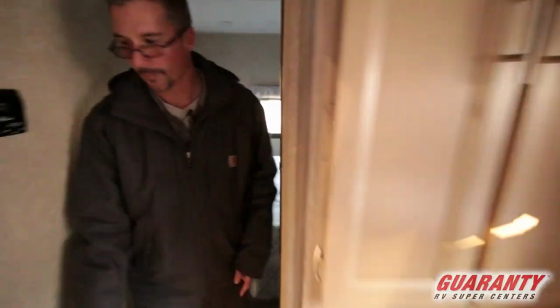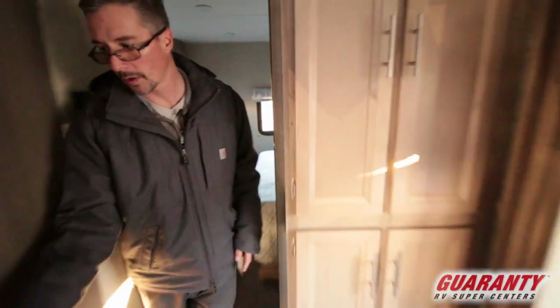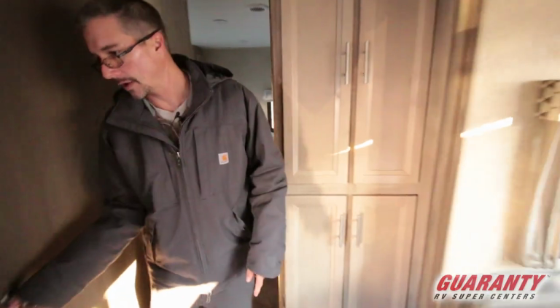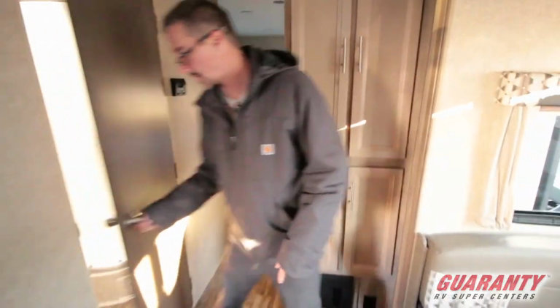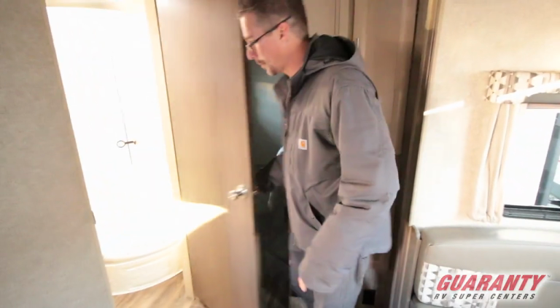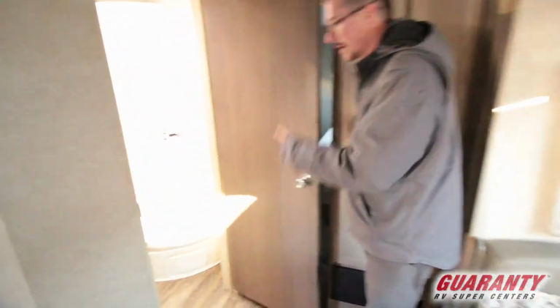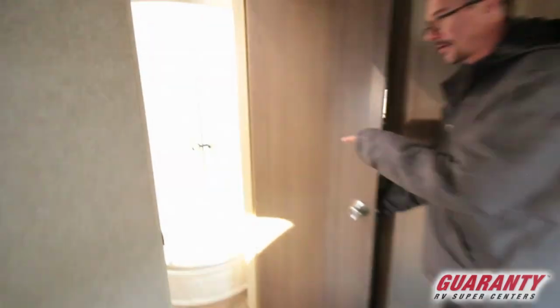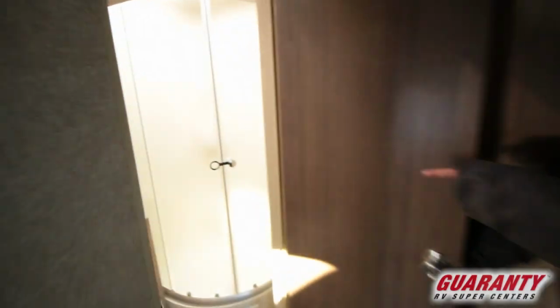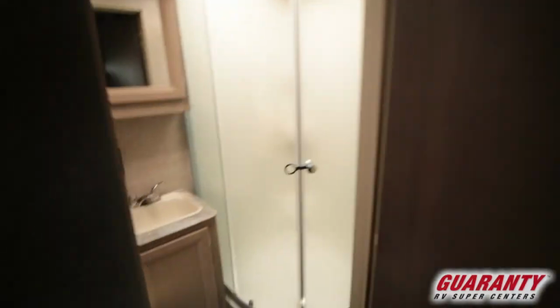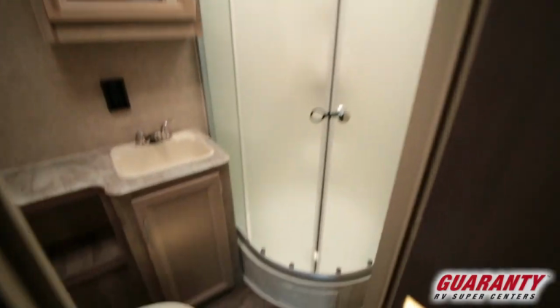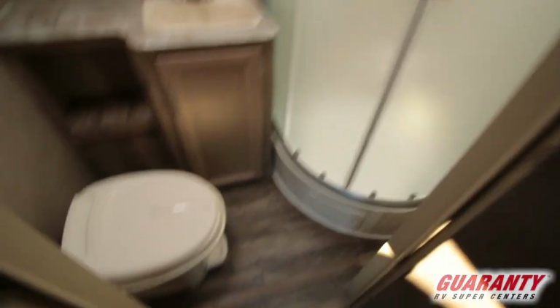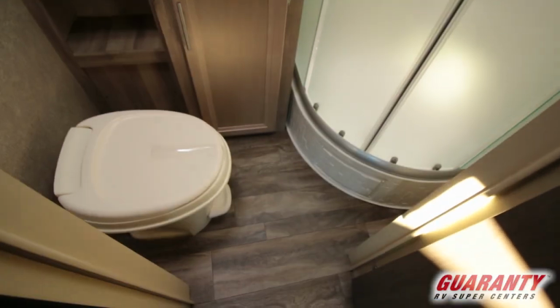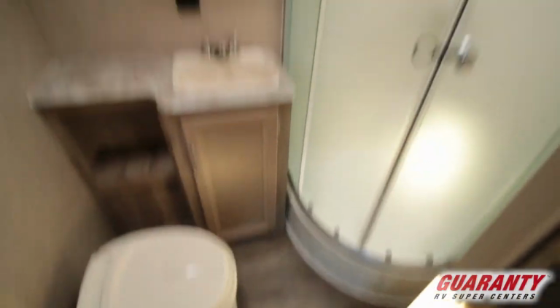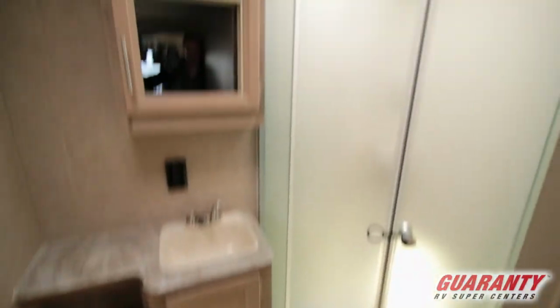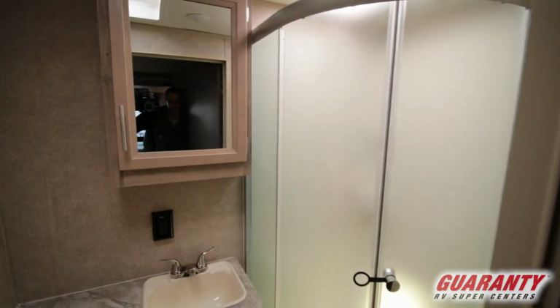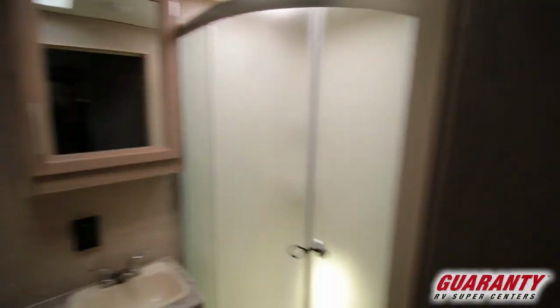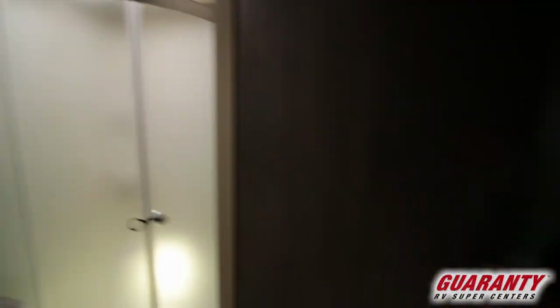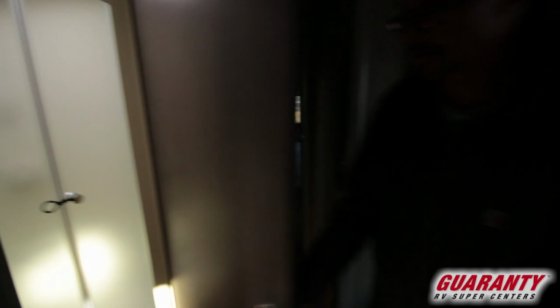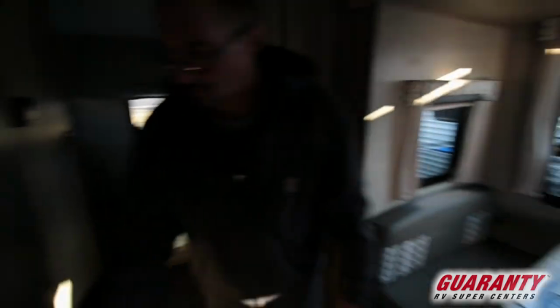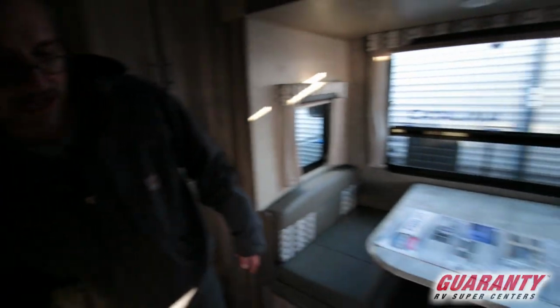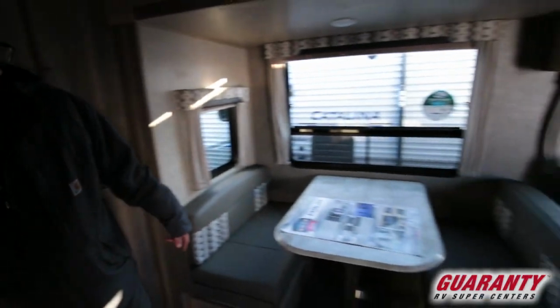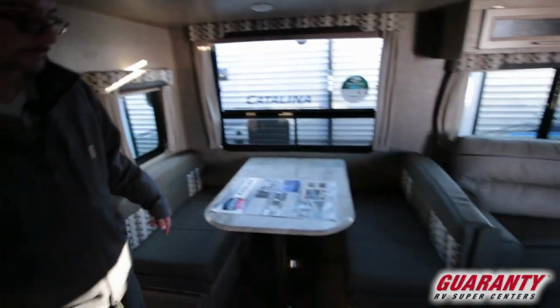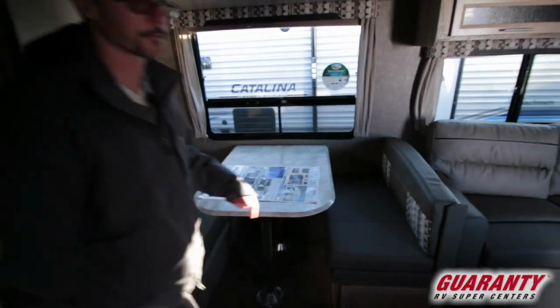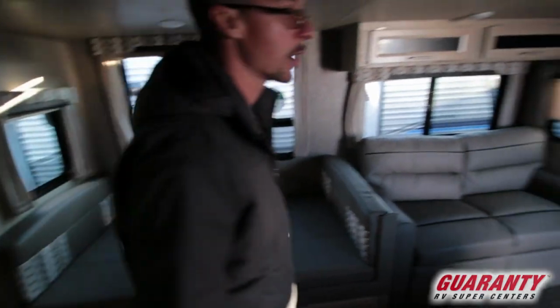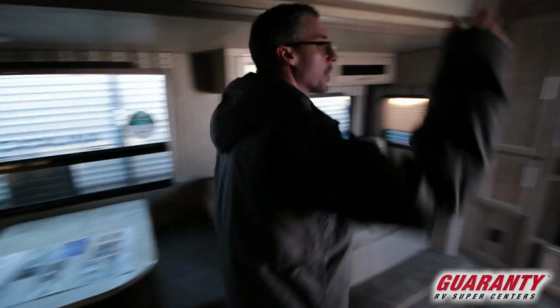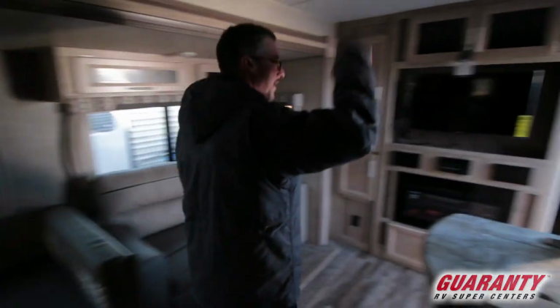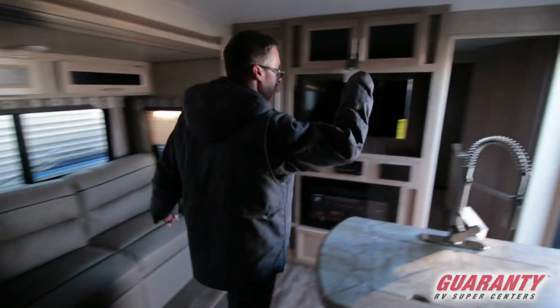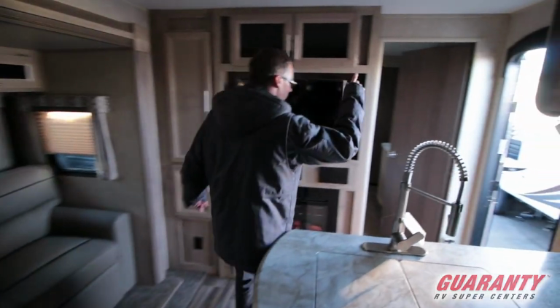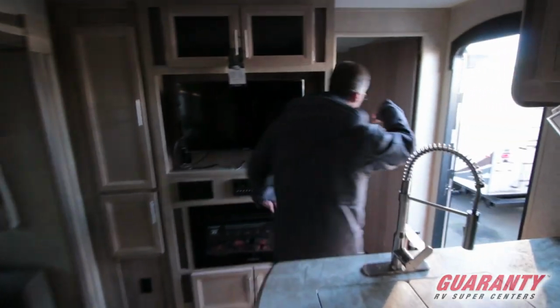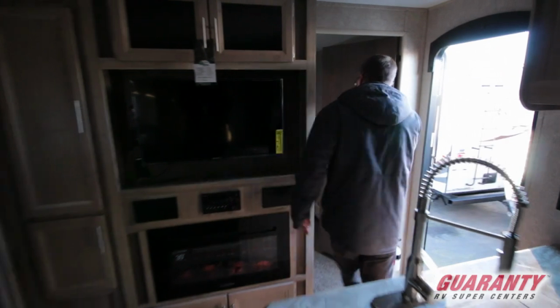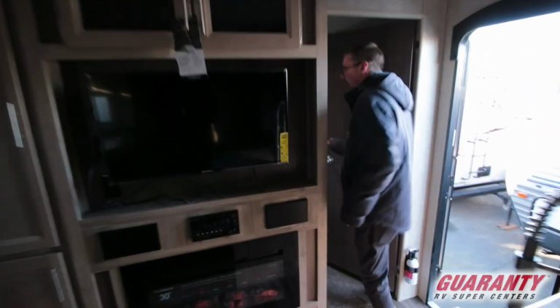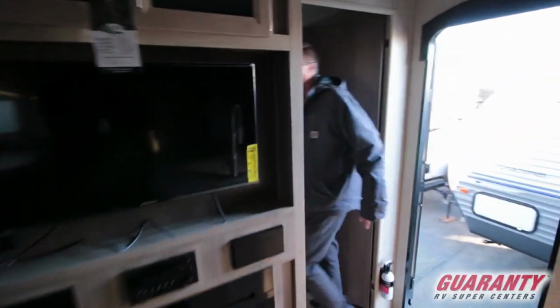Before we go to the front, let's take a quick peek. Here's your bathroom. Pretty basic — you've got your sink, medicine cabinet, toilet, and shower. I want to skip over this and go to the other bedroom real quick.